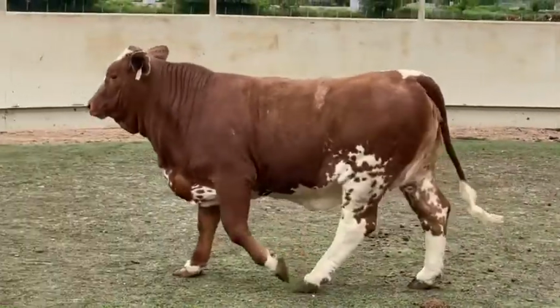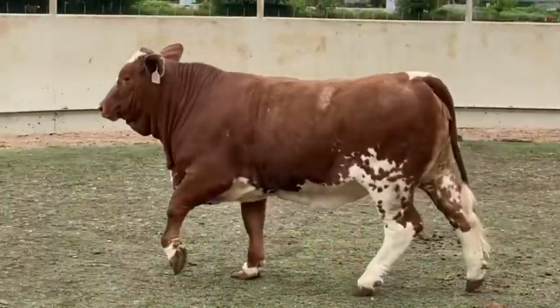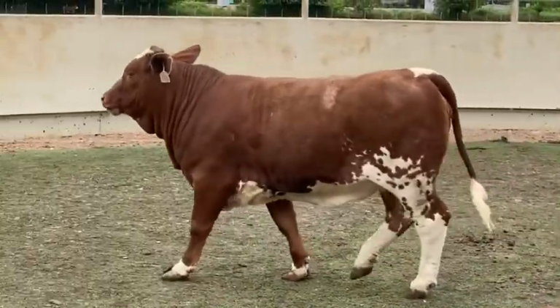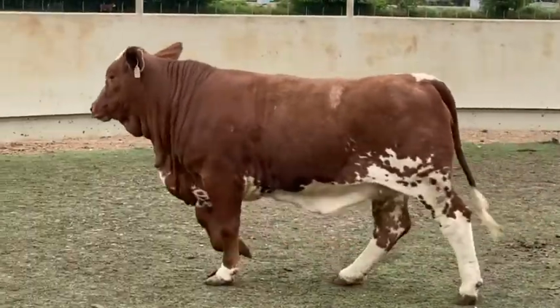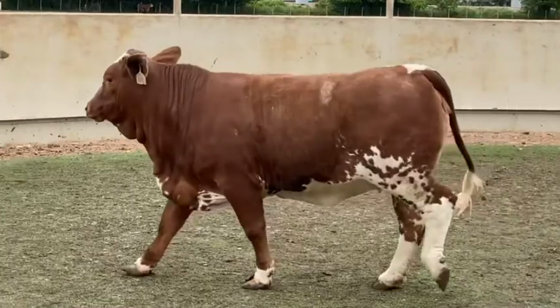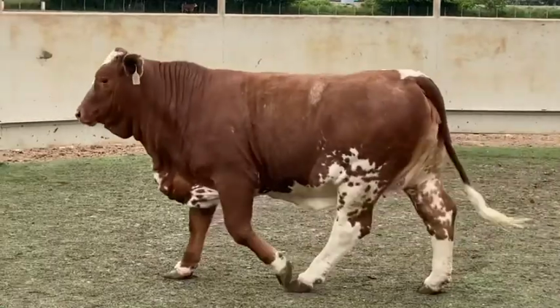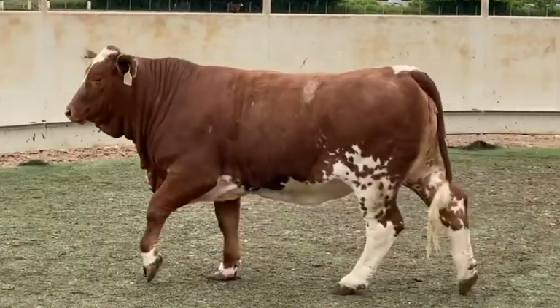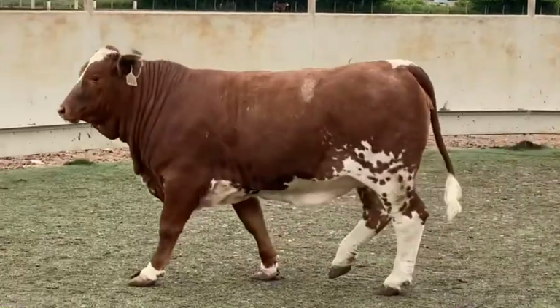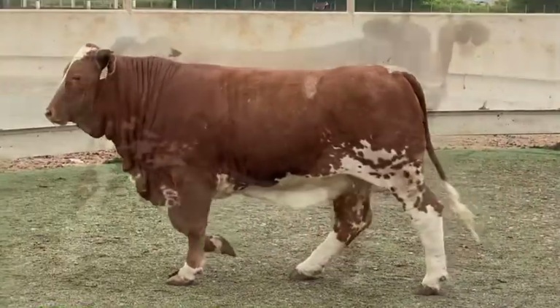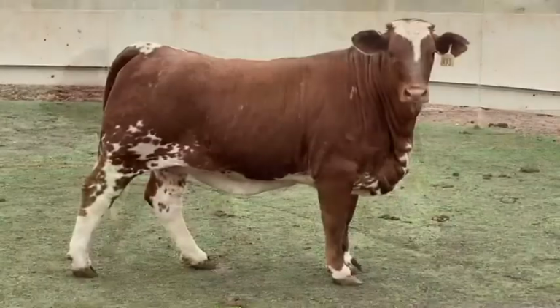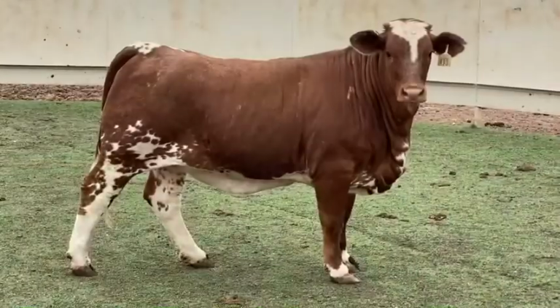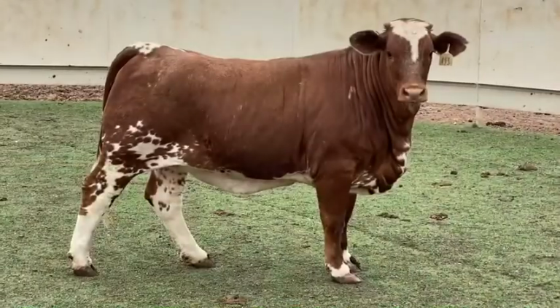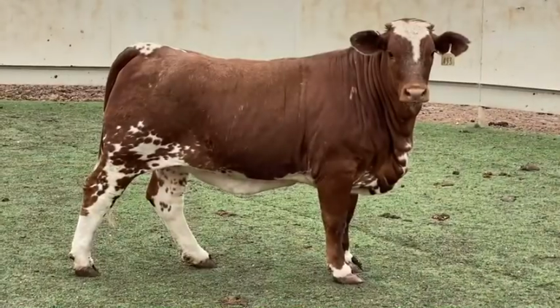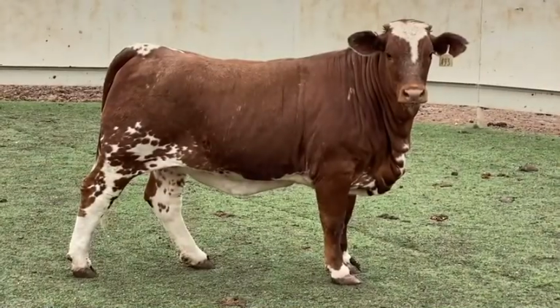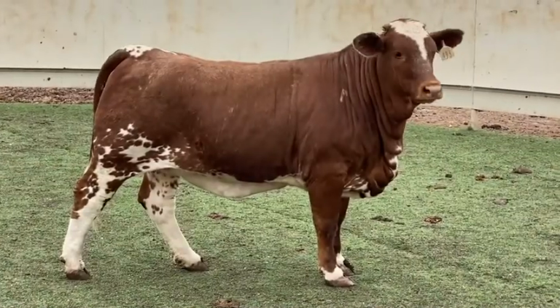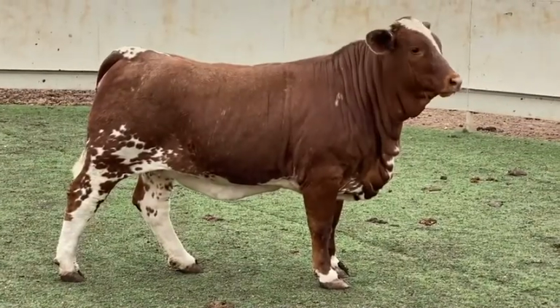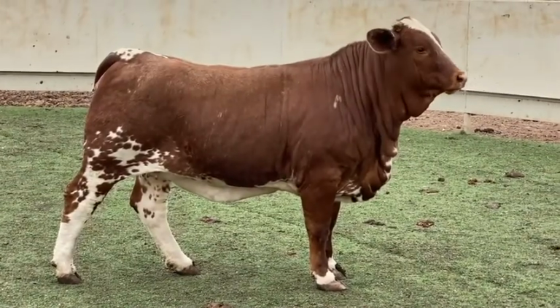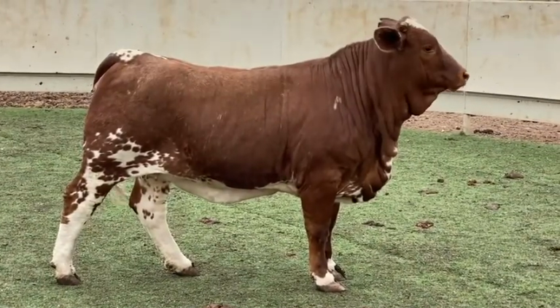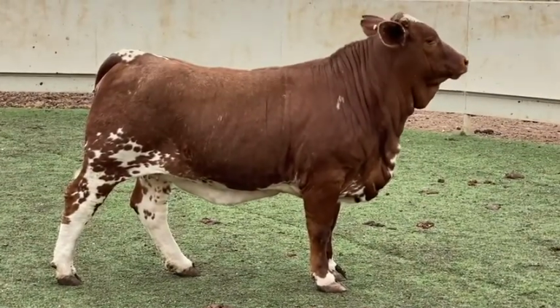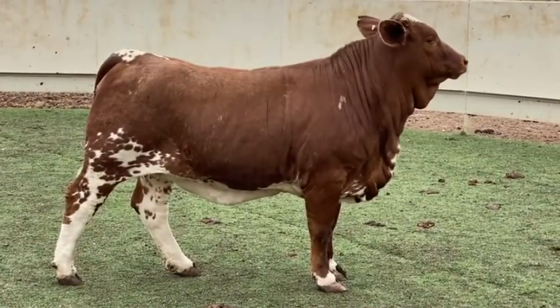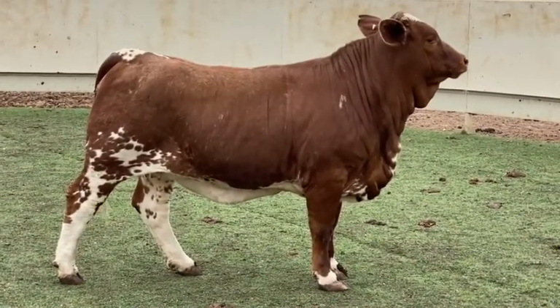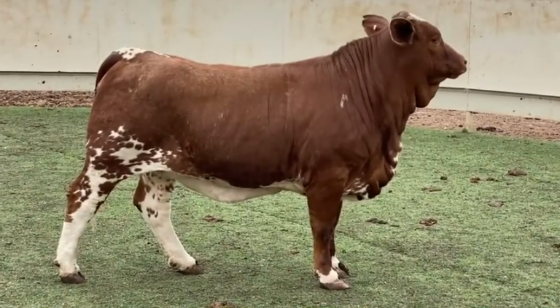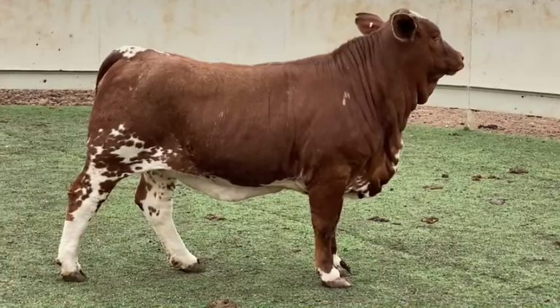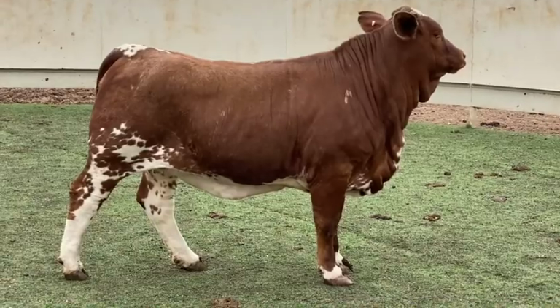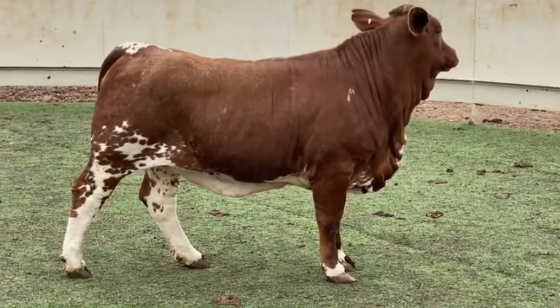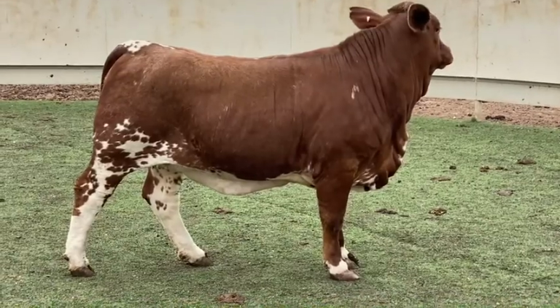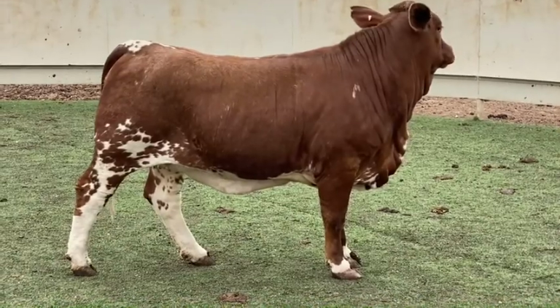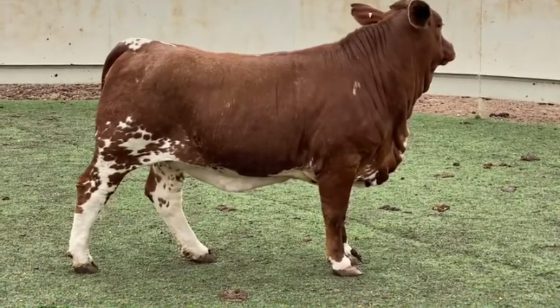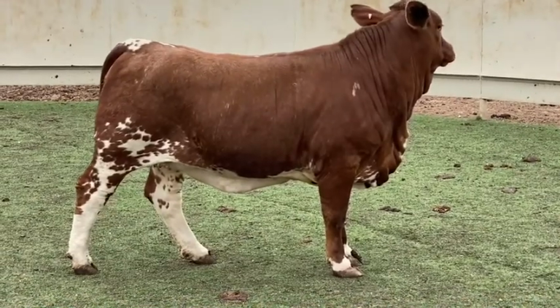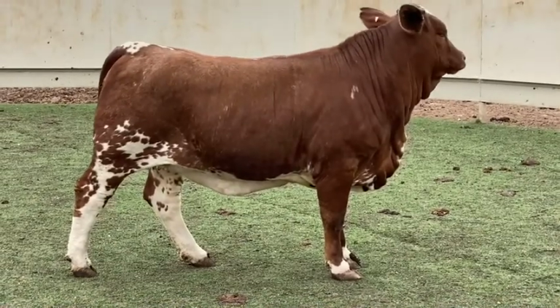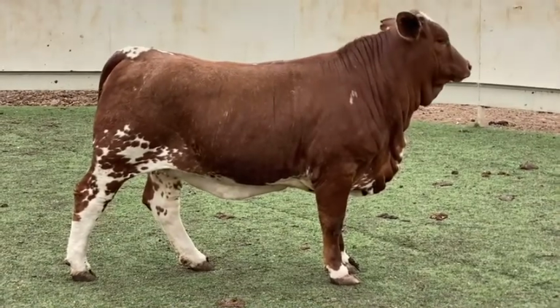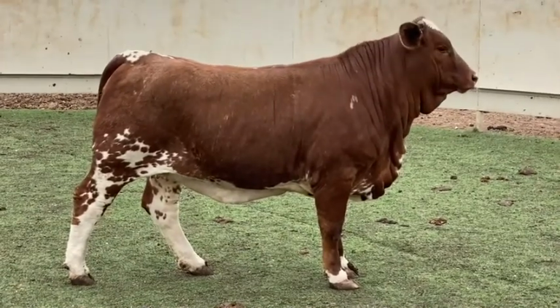These females are monster boned and monster thick. They're the easy flushing, soggy made kind that will make a flashy front pasture set of mamas.